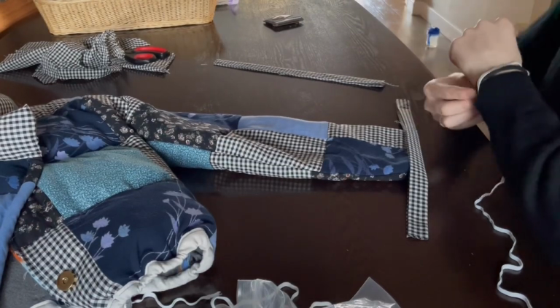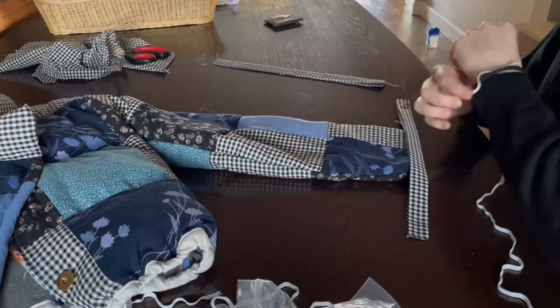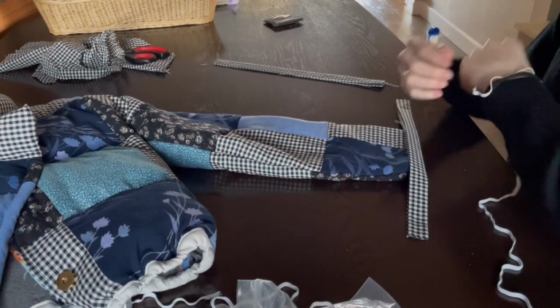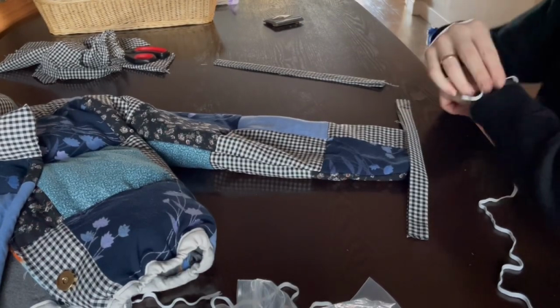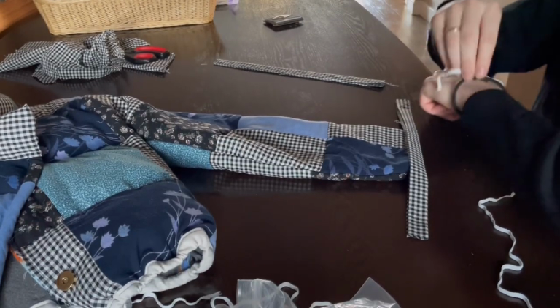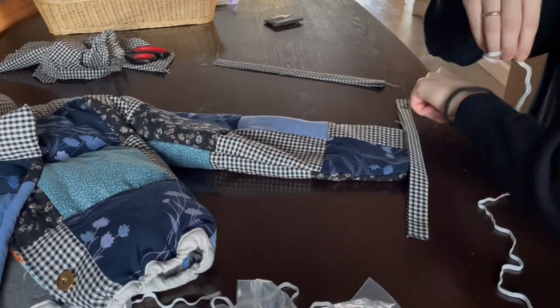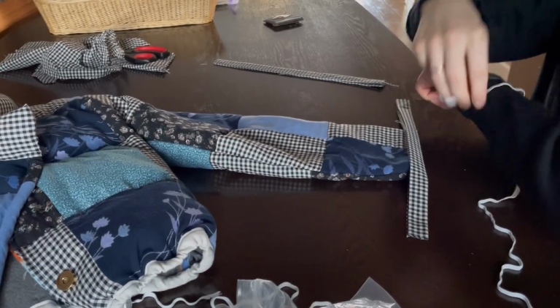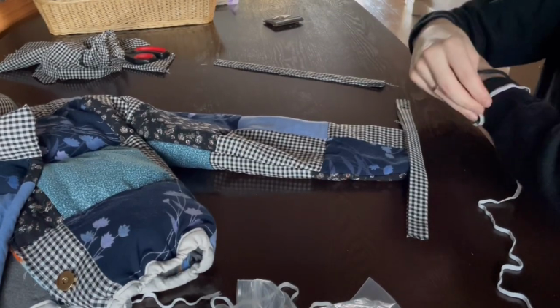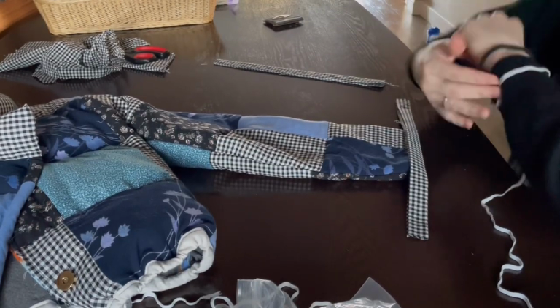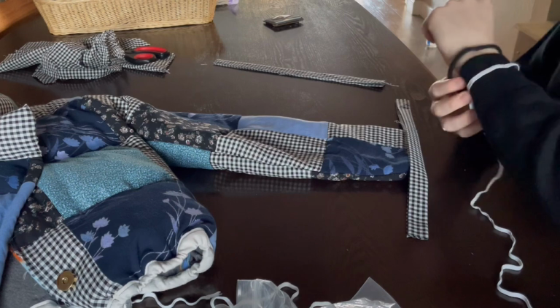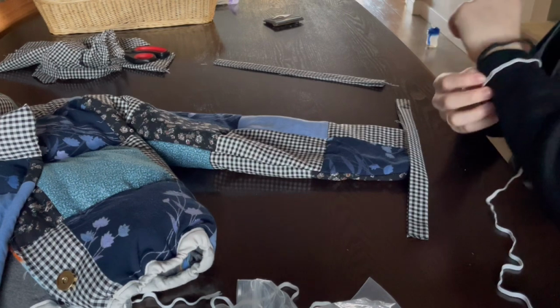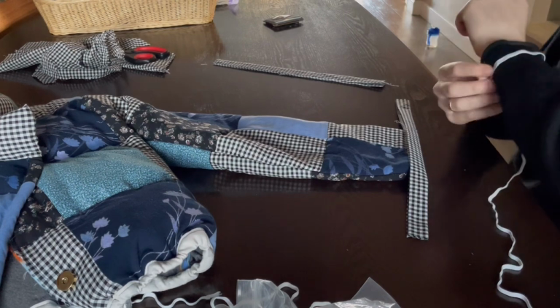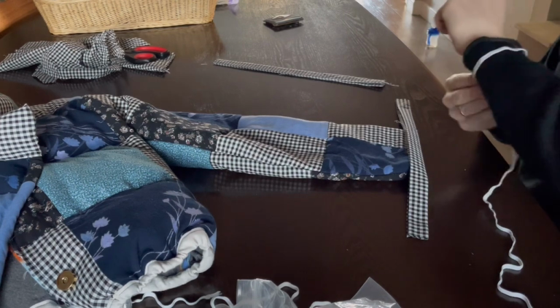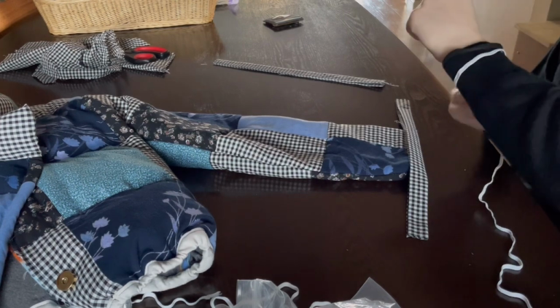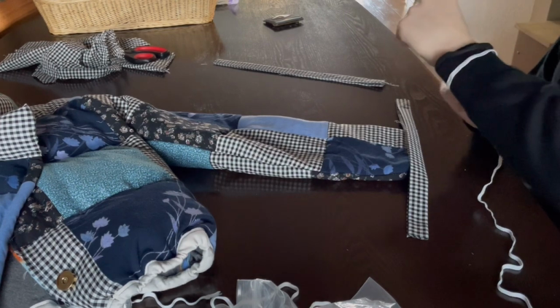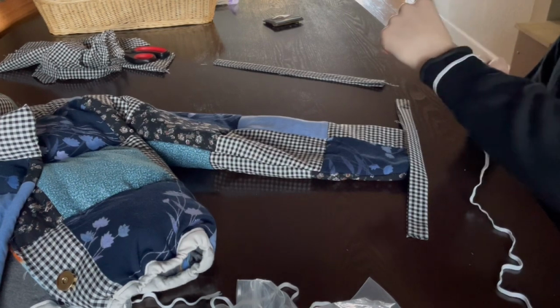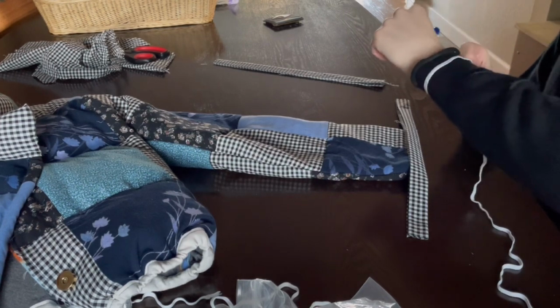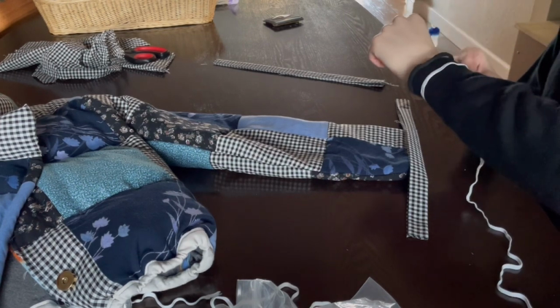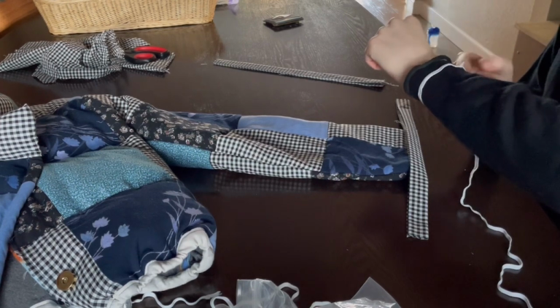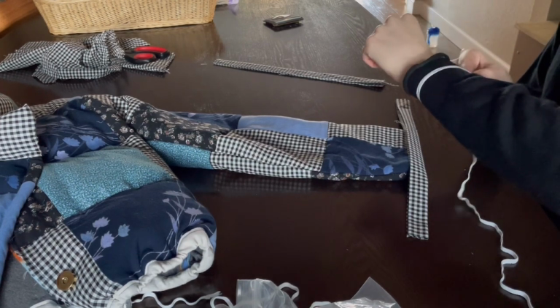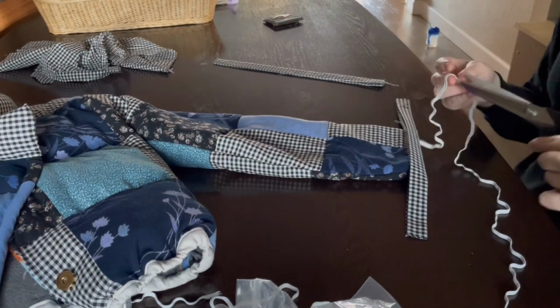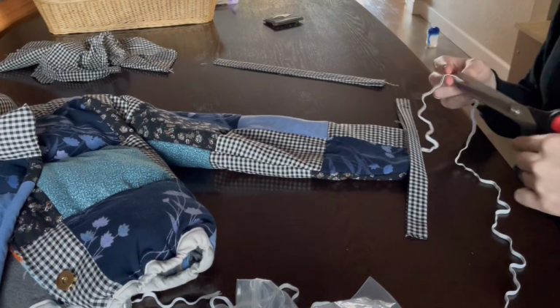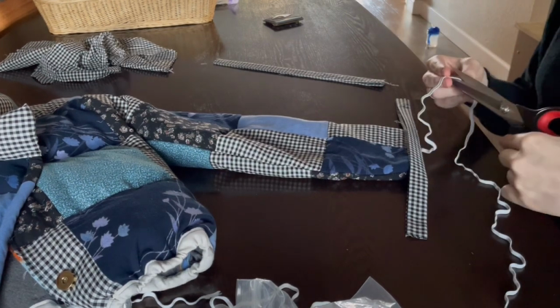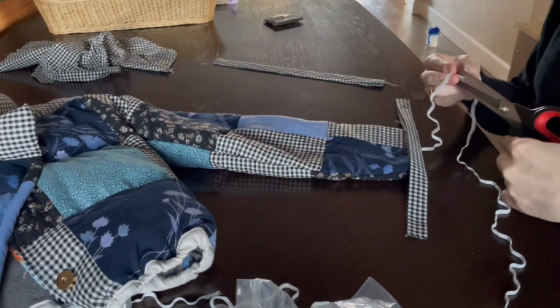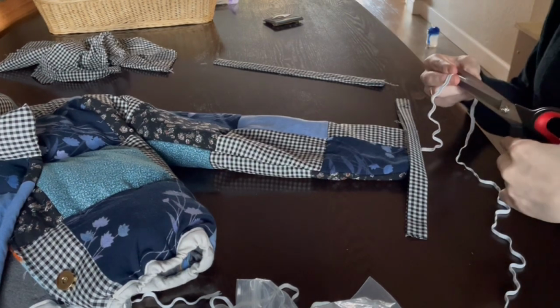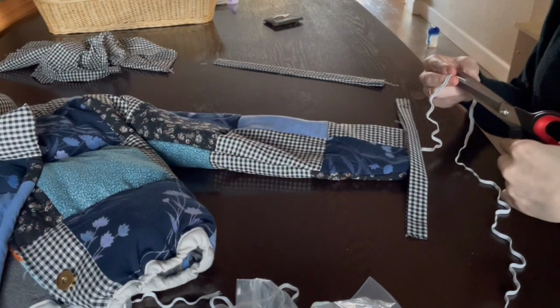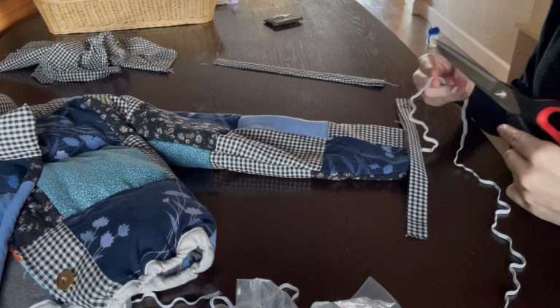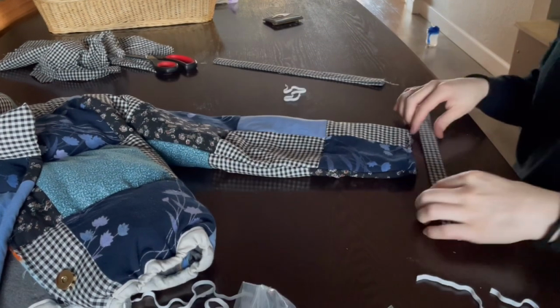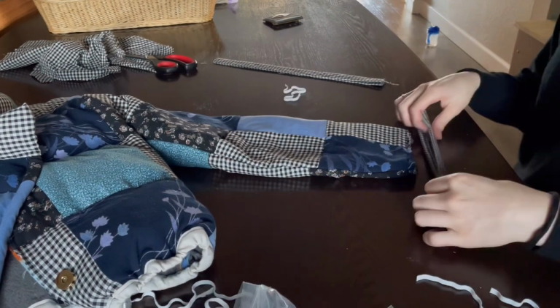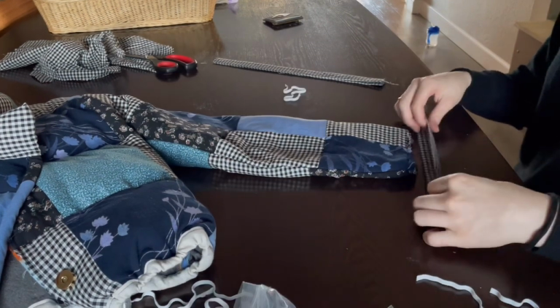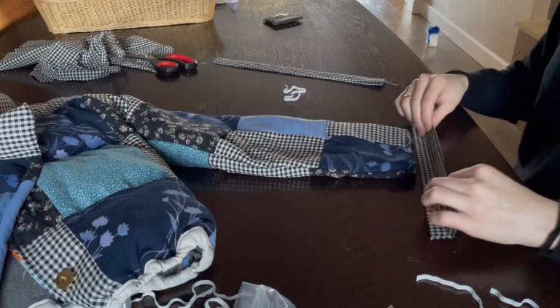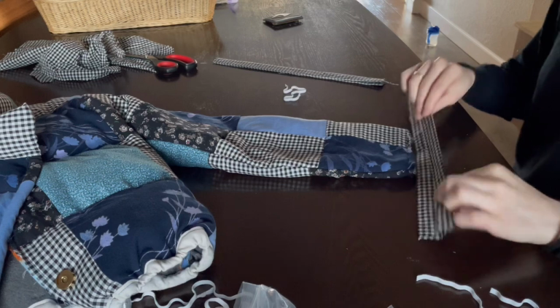Here I'm just measuring out elastic for the wrists because I want them to be a little cinched in, kind of like the waistband — just cinched in a little bit.